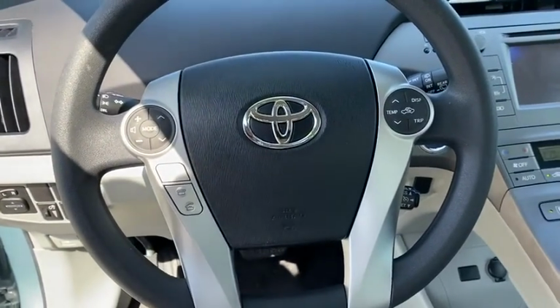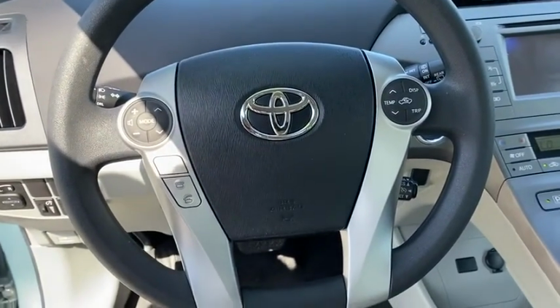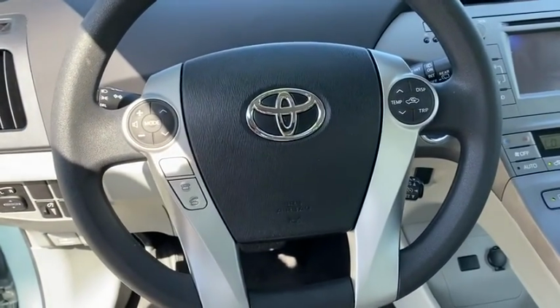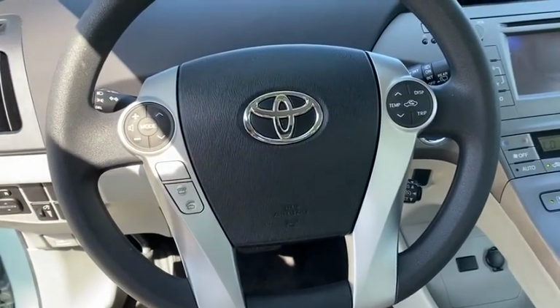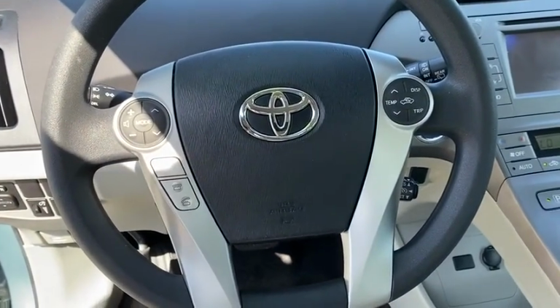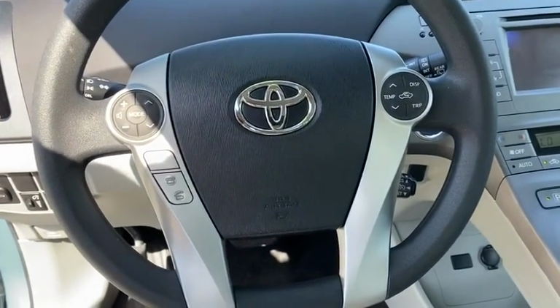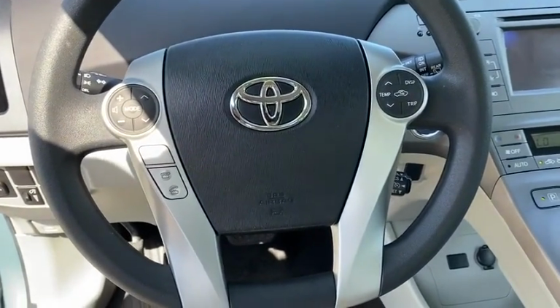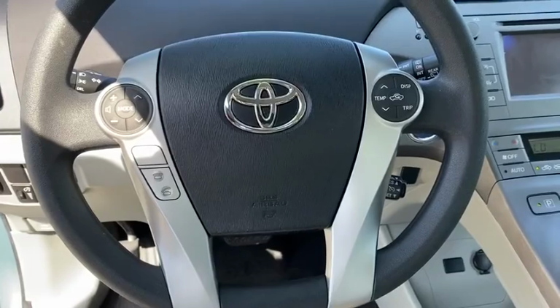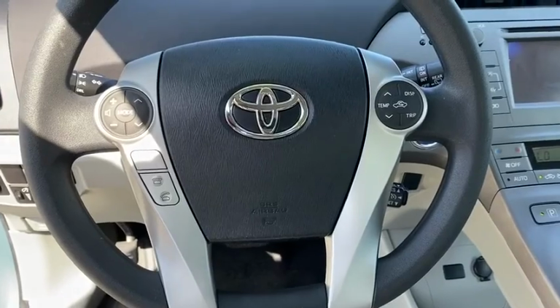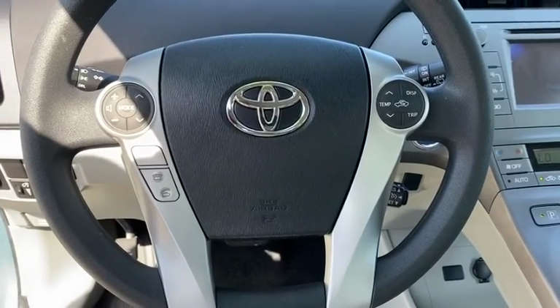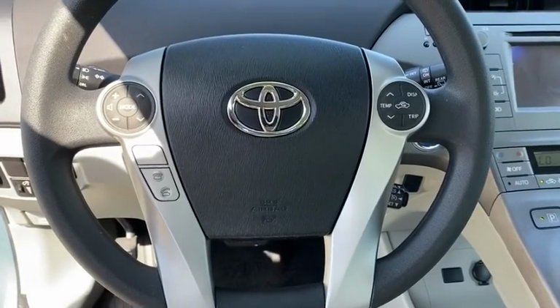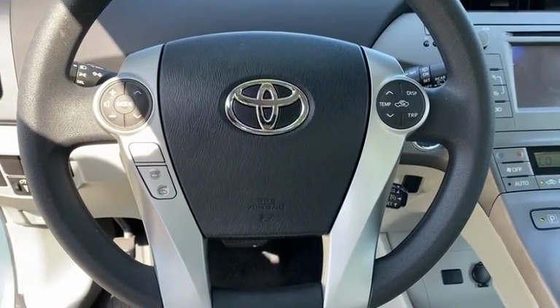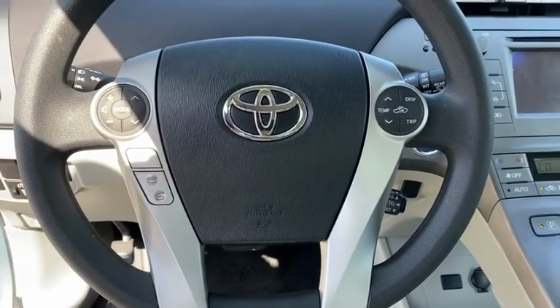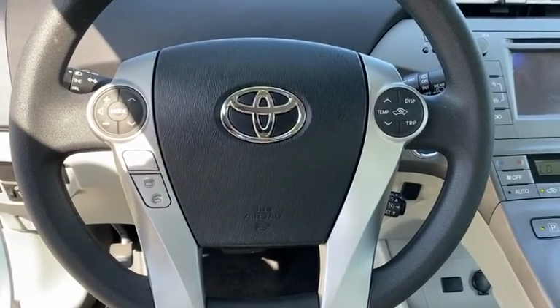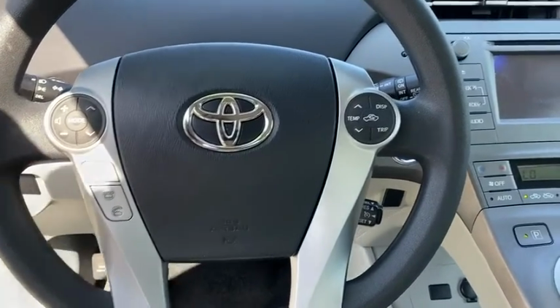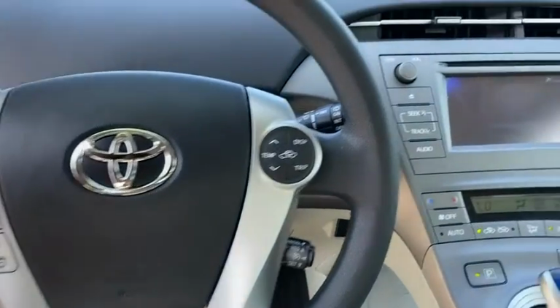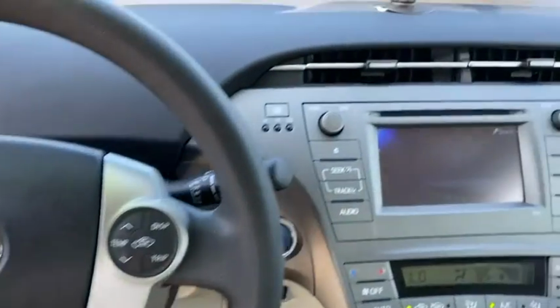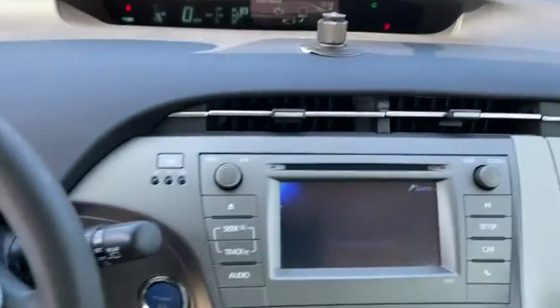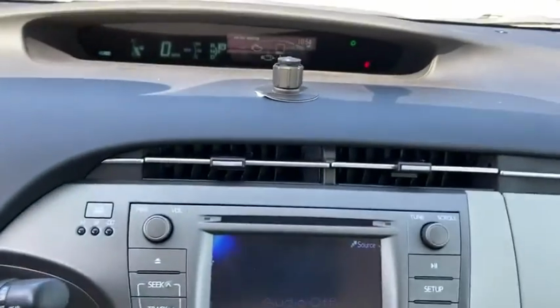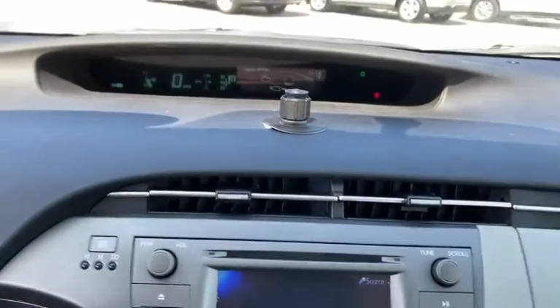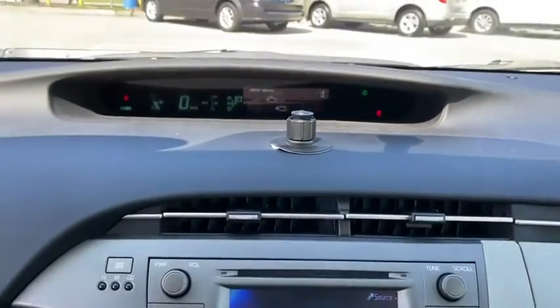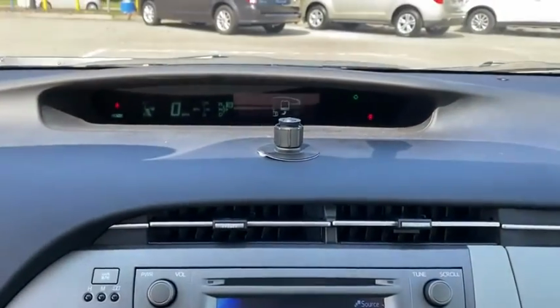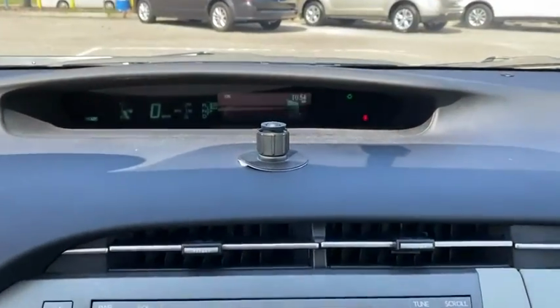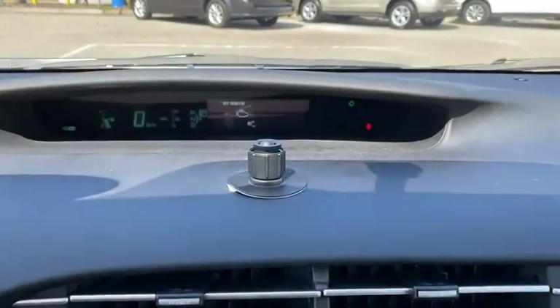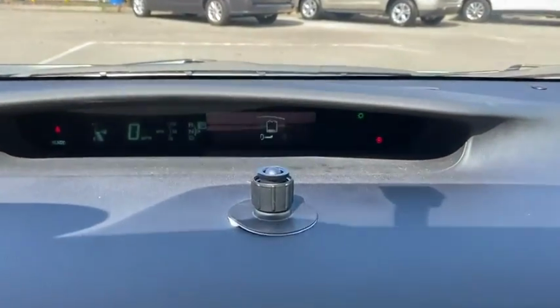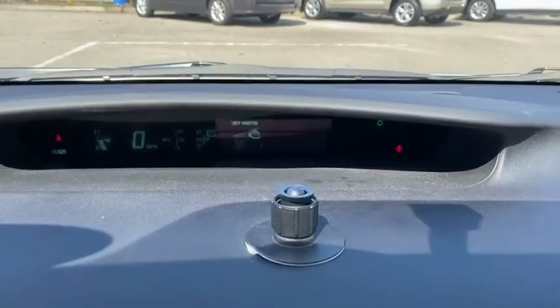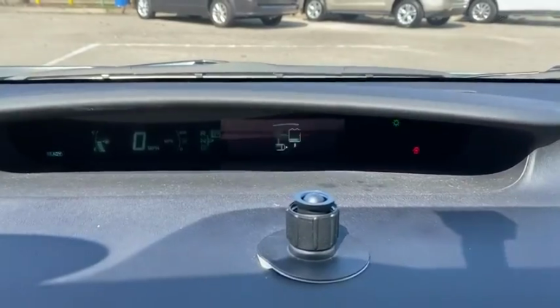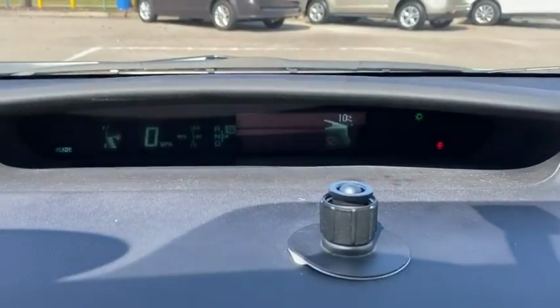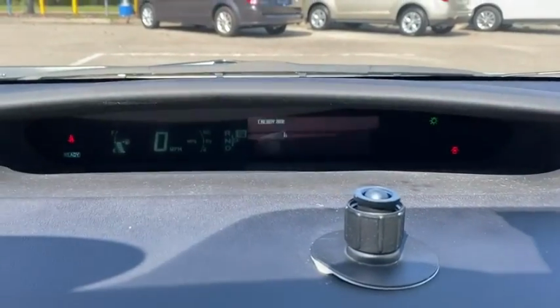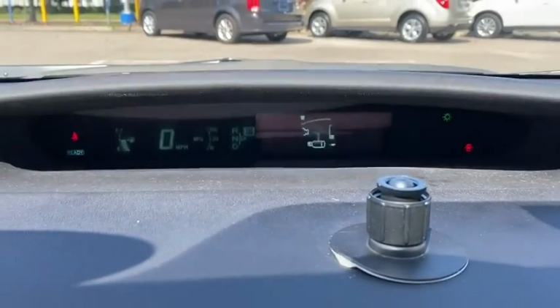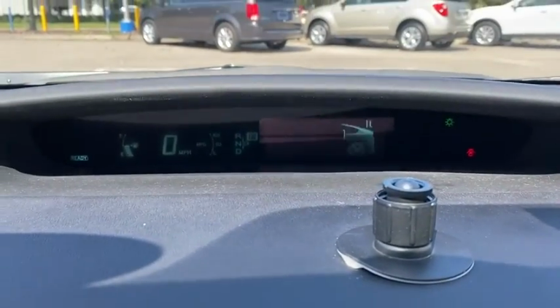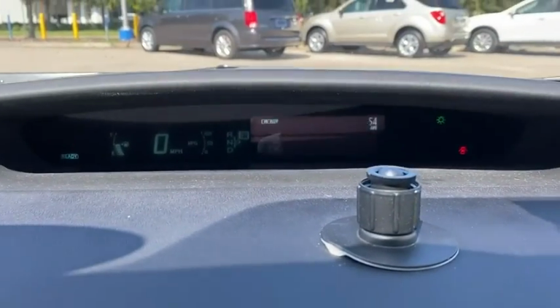rear window defroster, CD player, brake assist, remote keyless entry, panic alarm, overhead console, driver vanity mirror, front reading lamp.